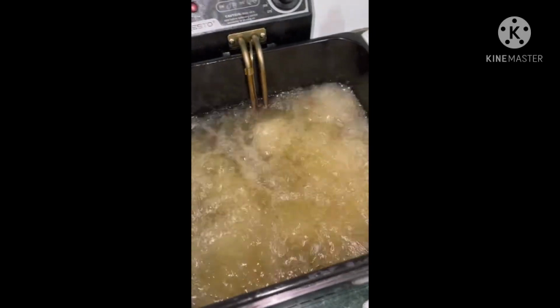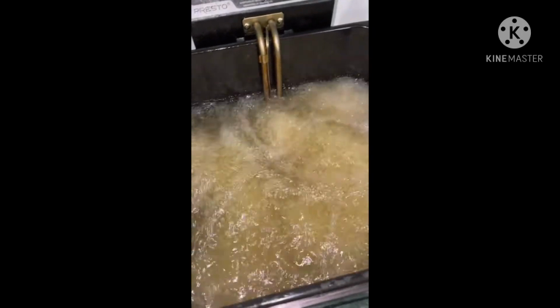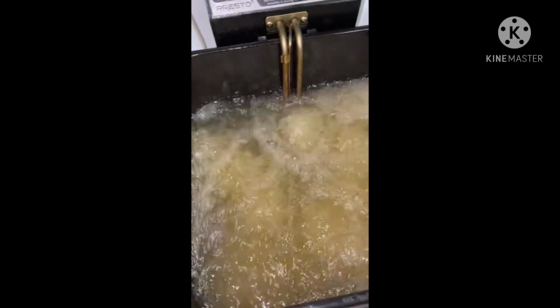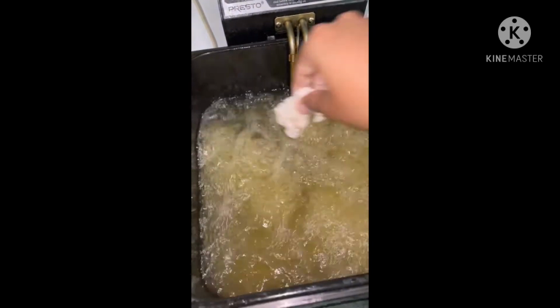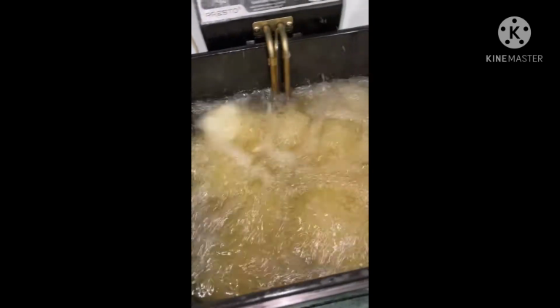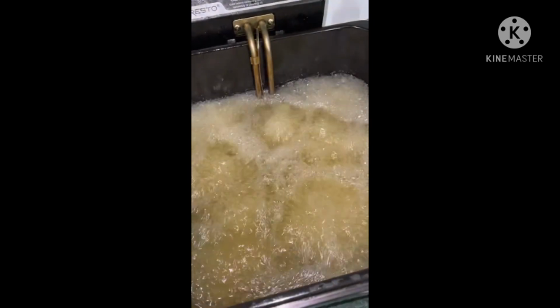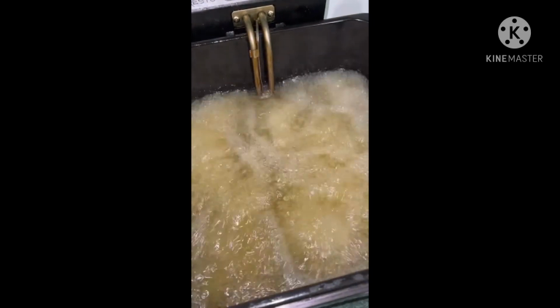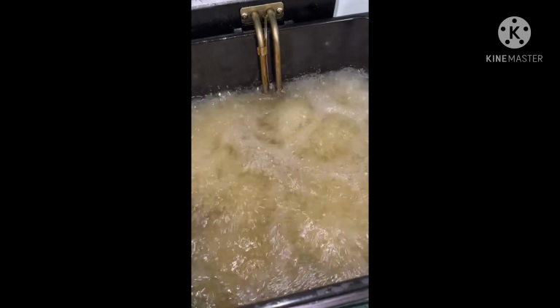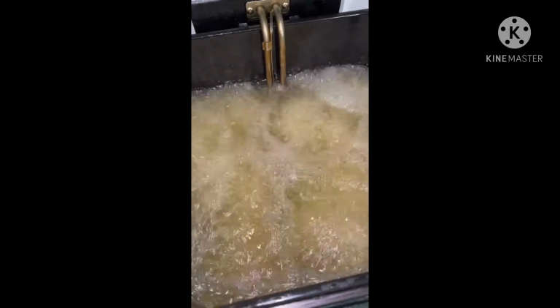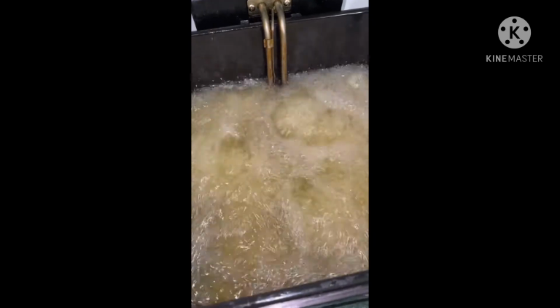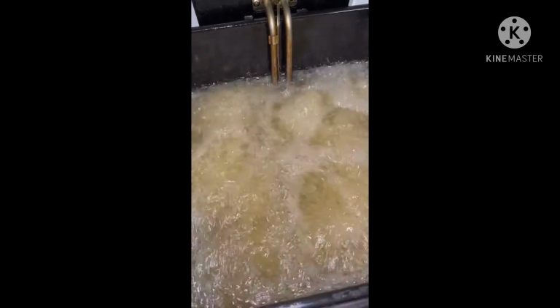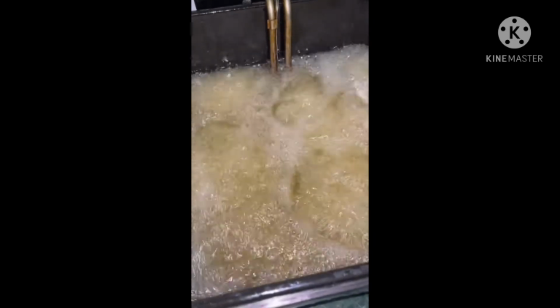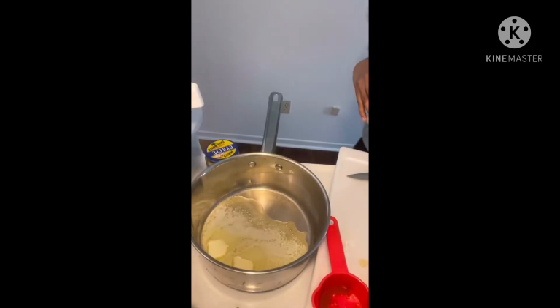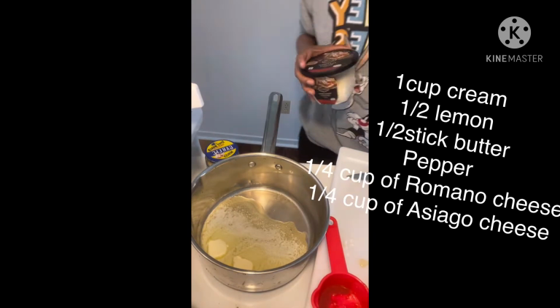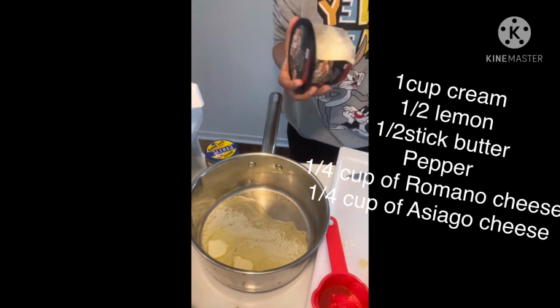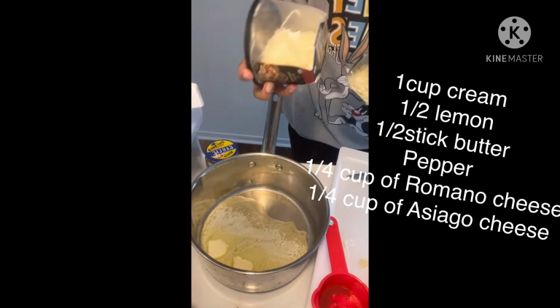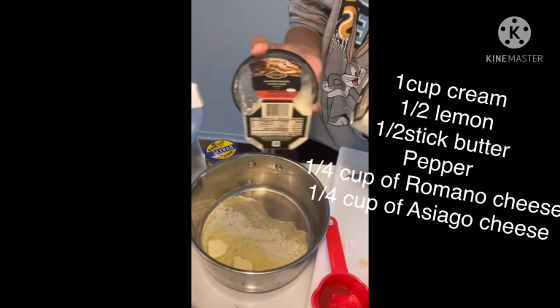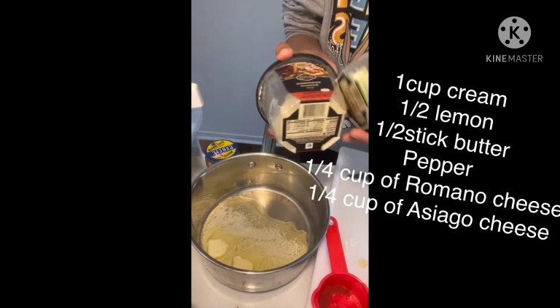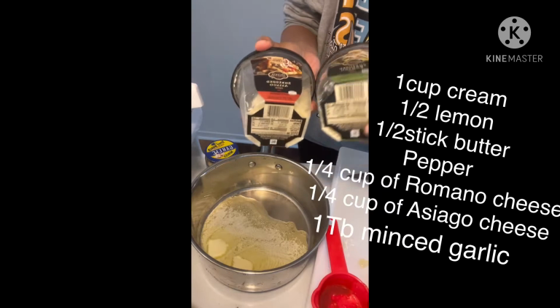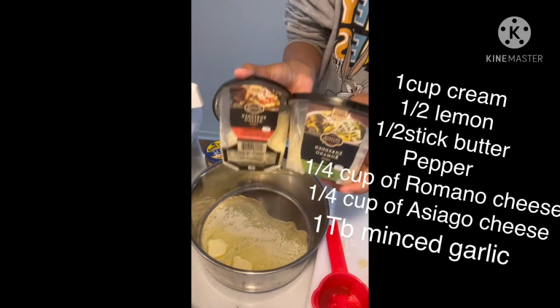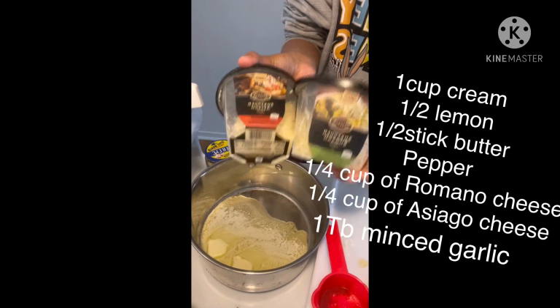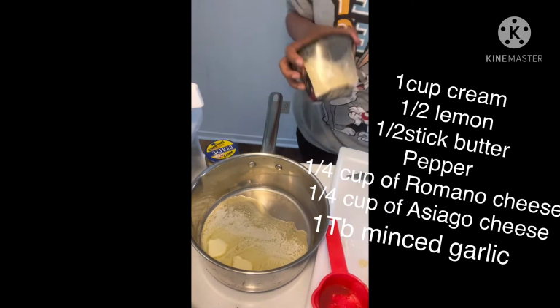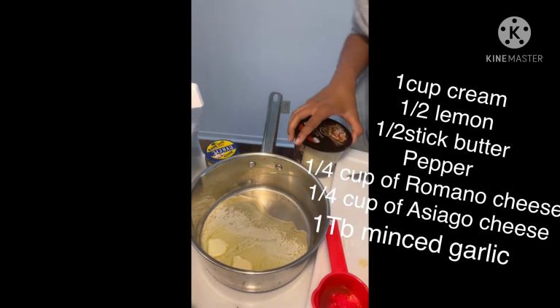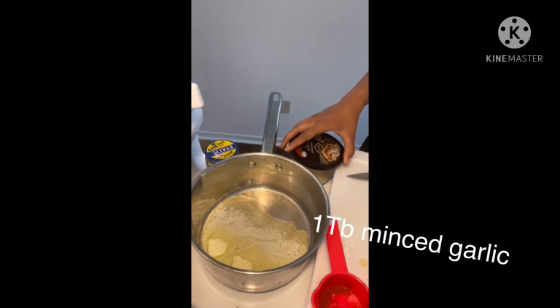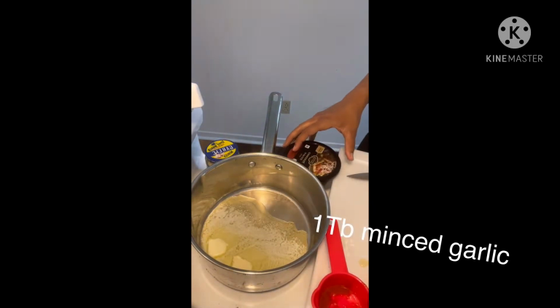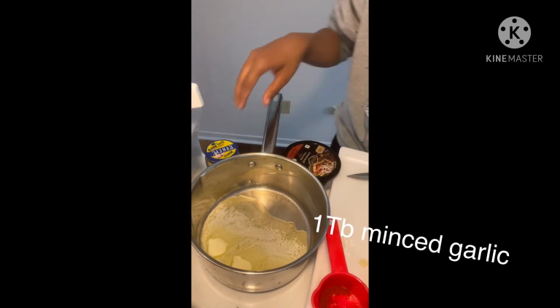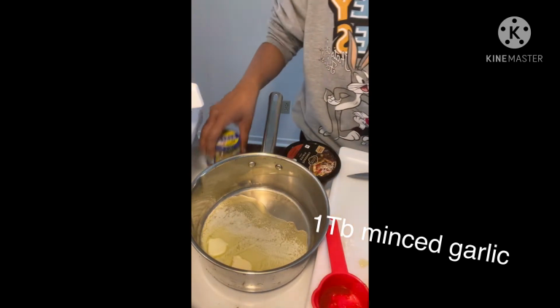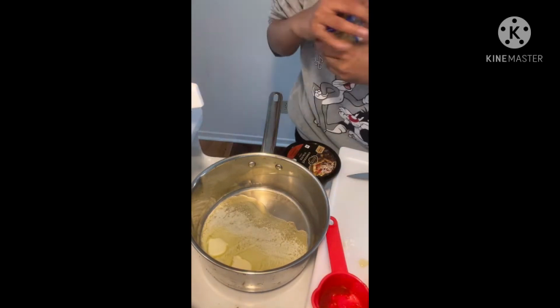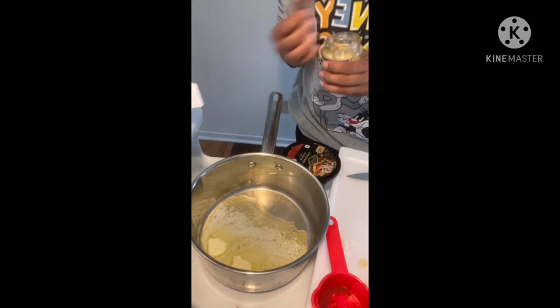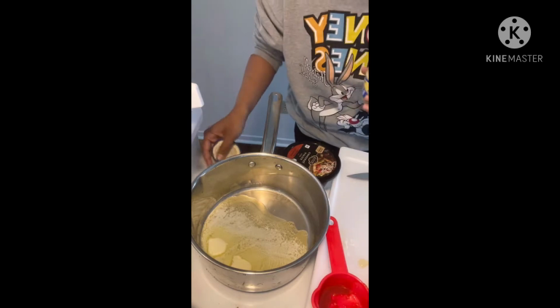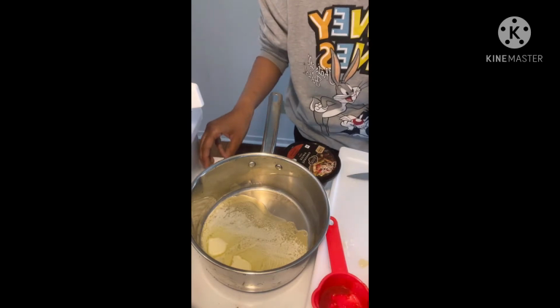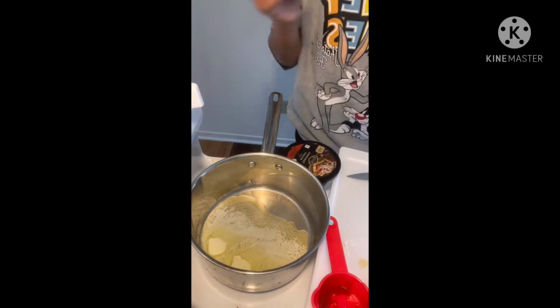So when you dust your chicken with the flour, shake all the excess flour off. So this is for our asiago and romano wings — or chicken sticks — because those are some big-ass chicken pieces.